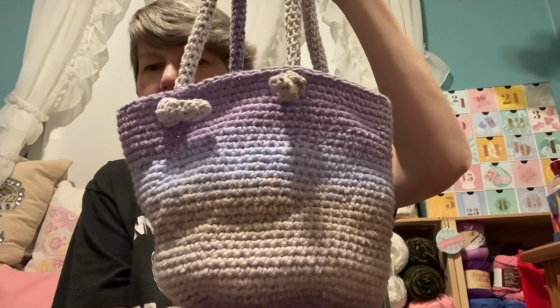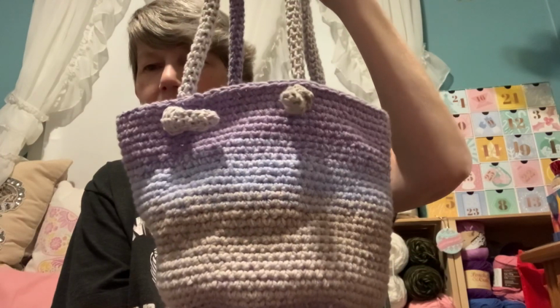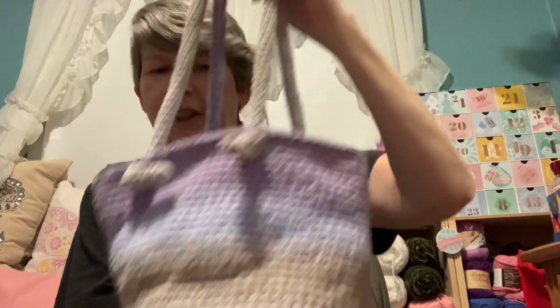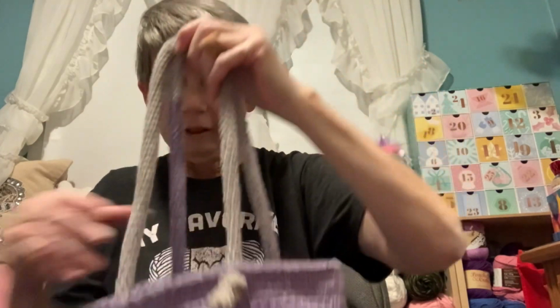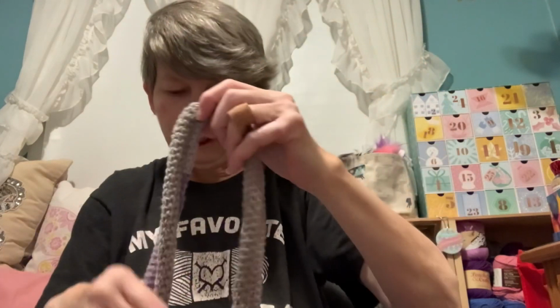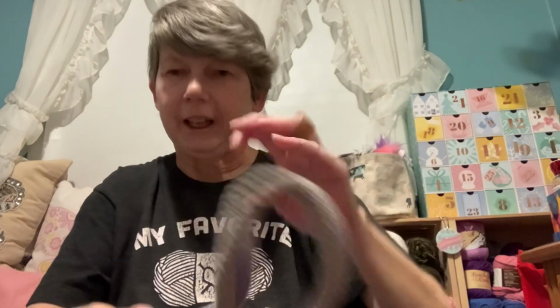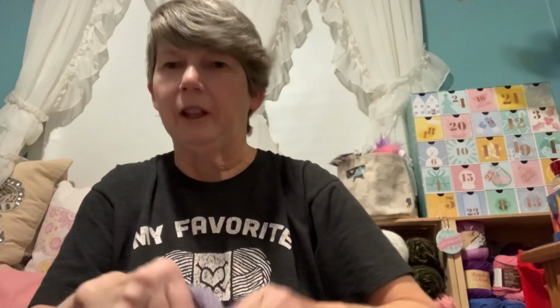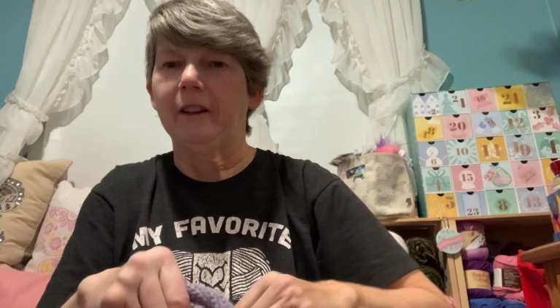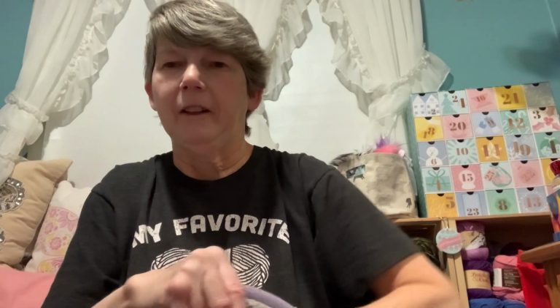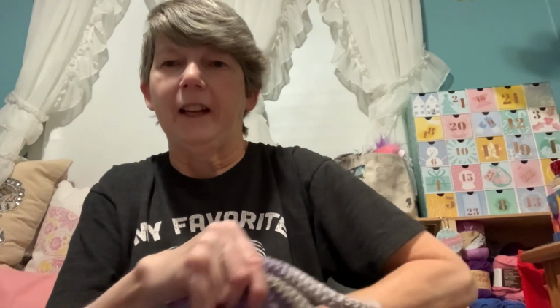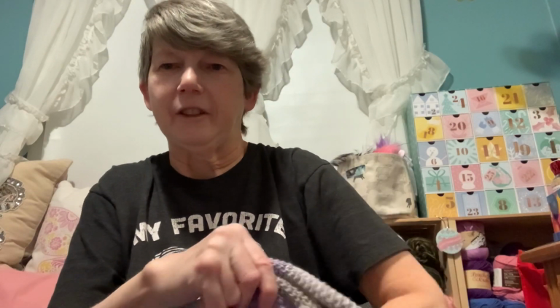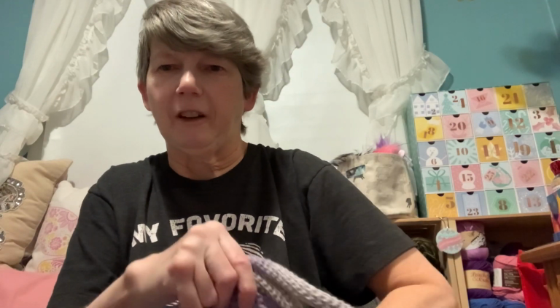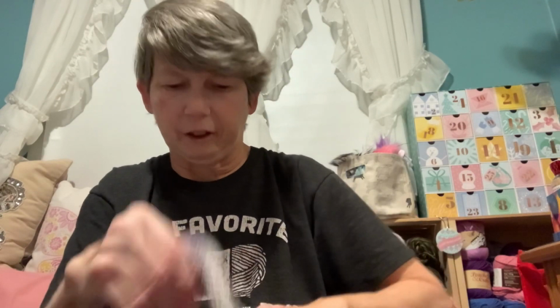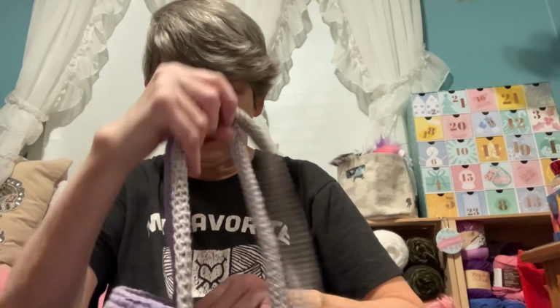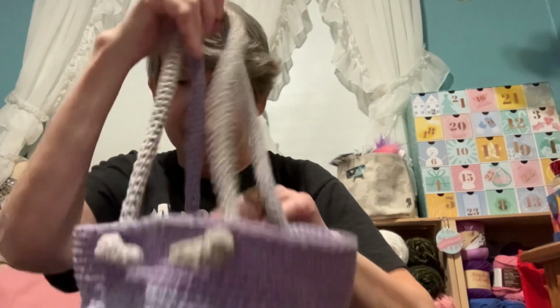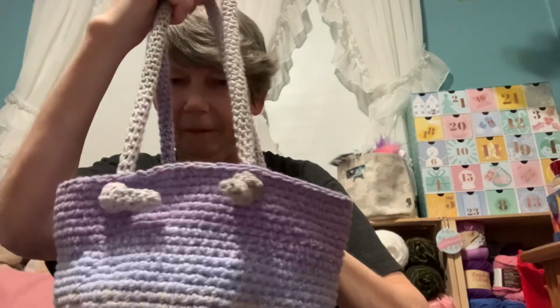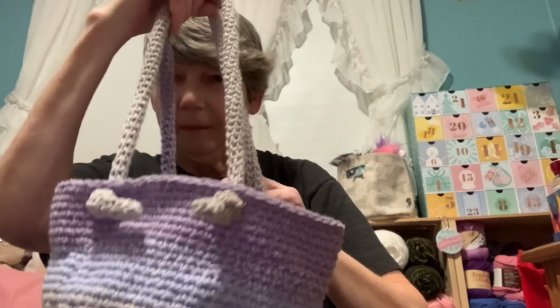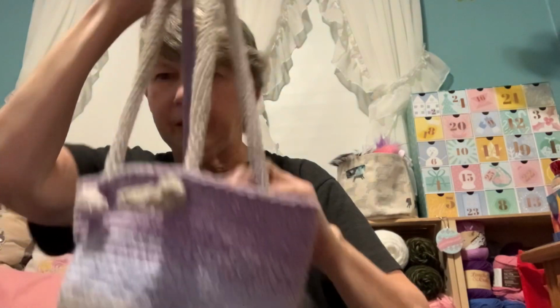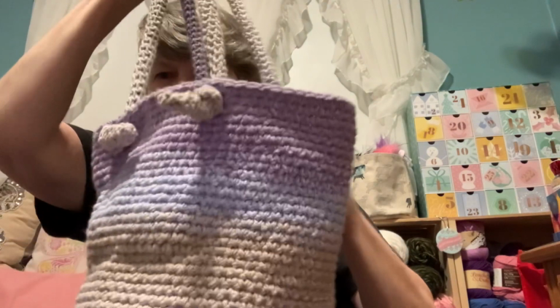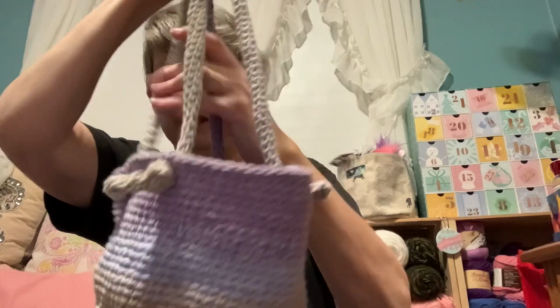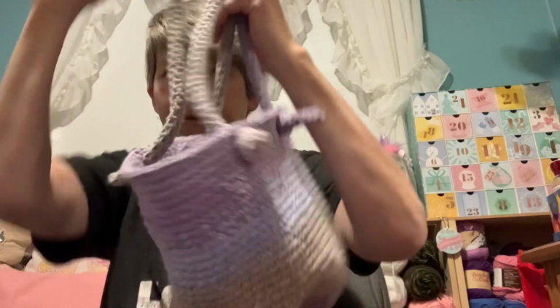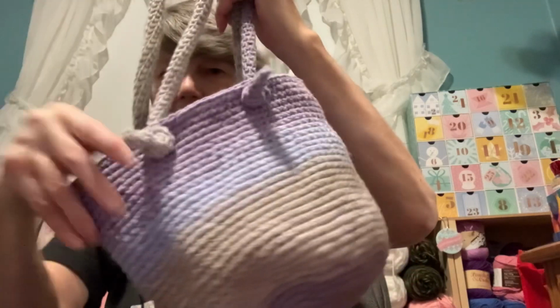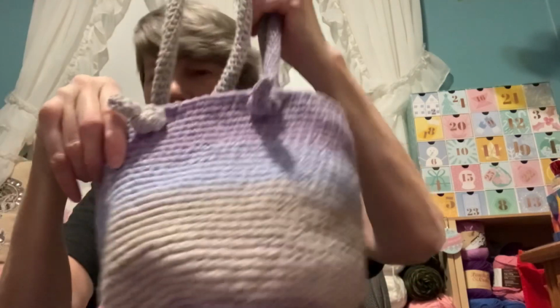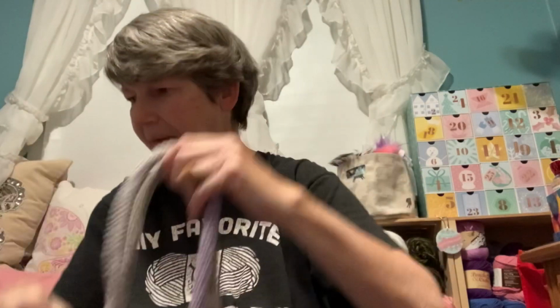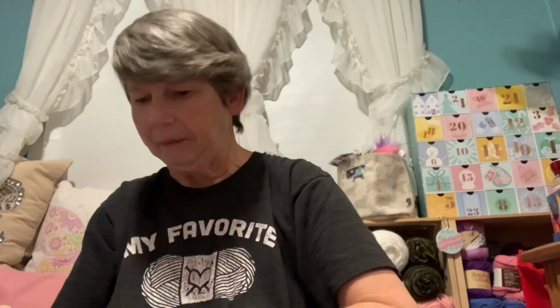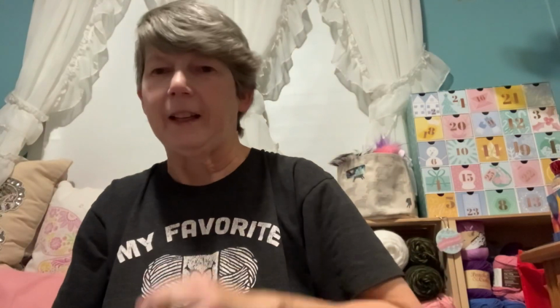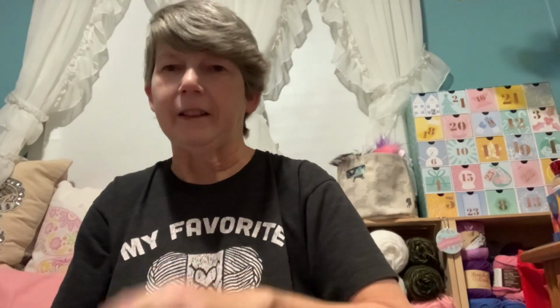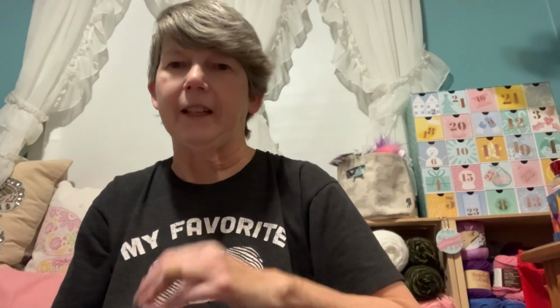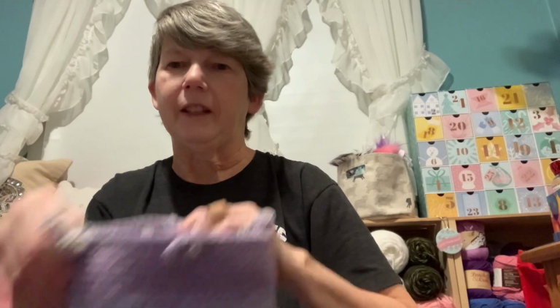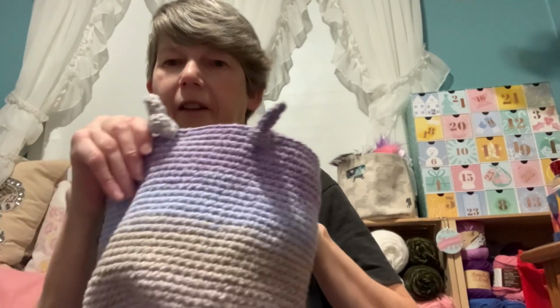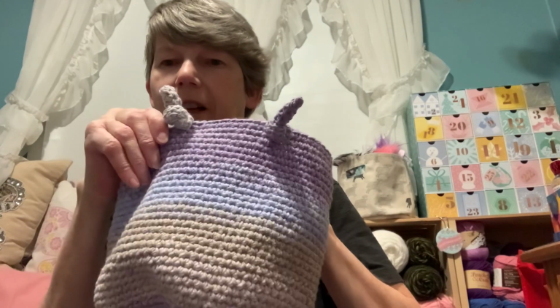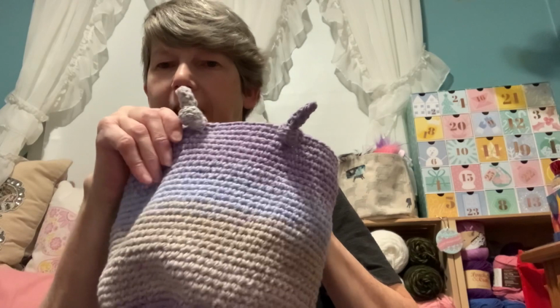Very cute — it's for a lady at work, a niece or granddaughter or something. Turned out really cute. This is again using Karen Cotton Cakes.